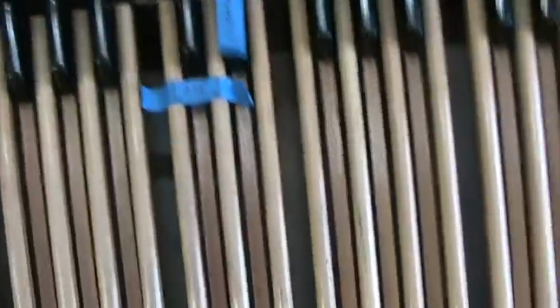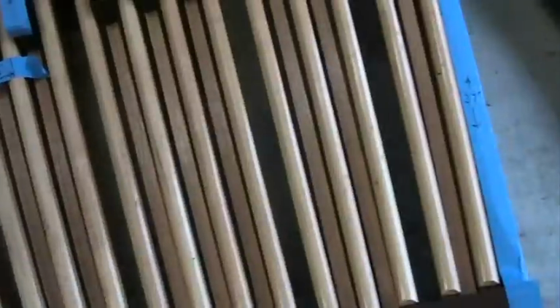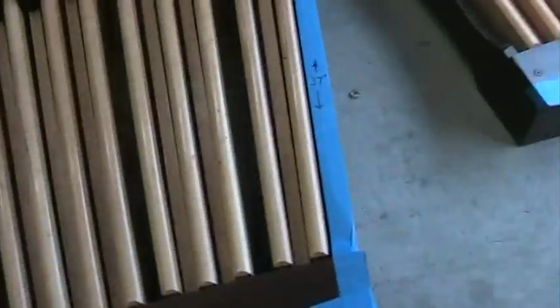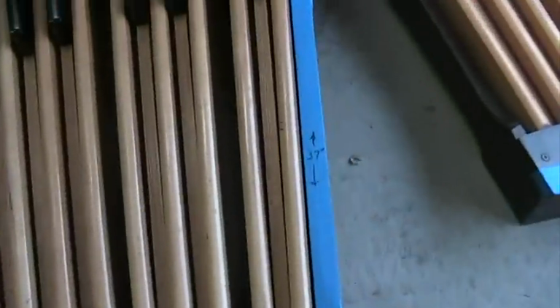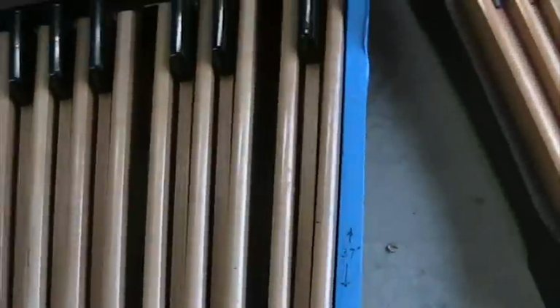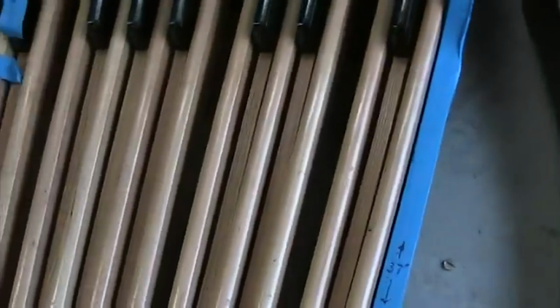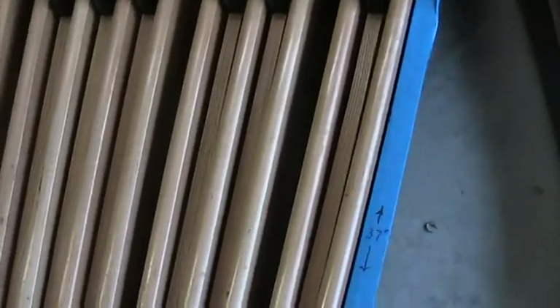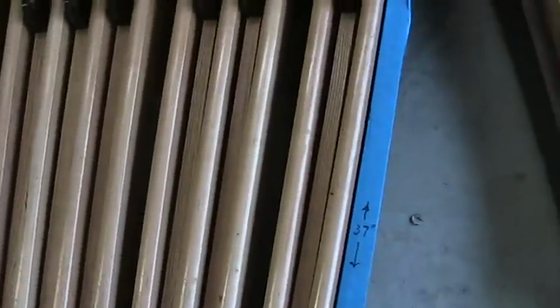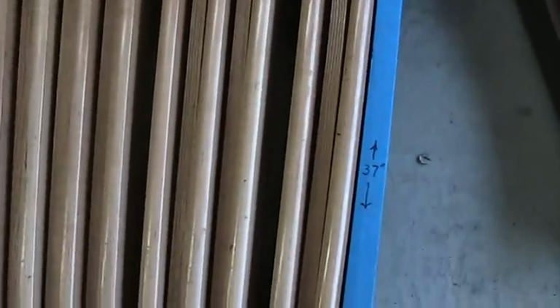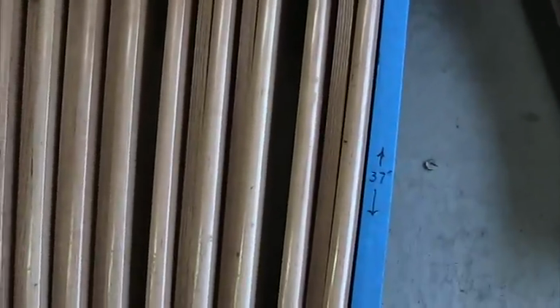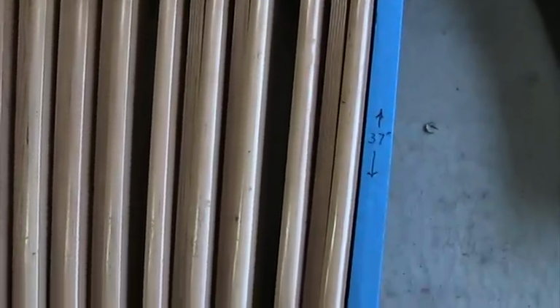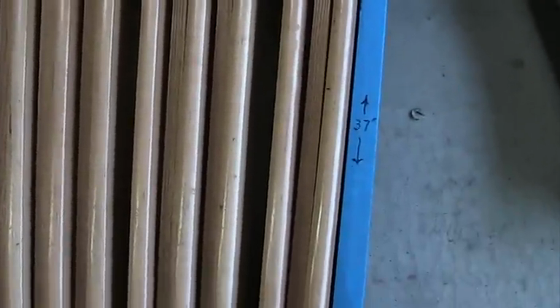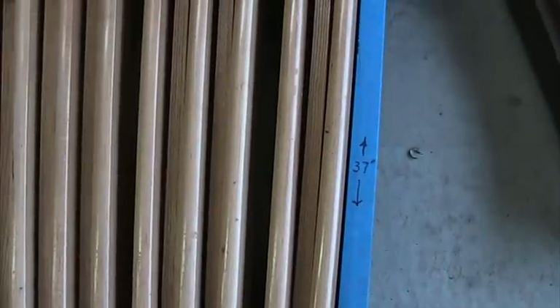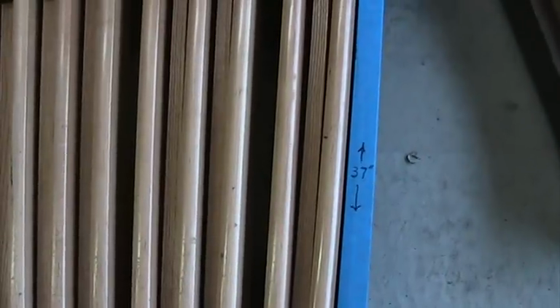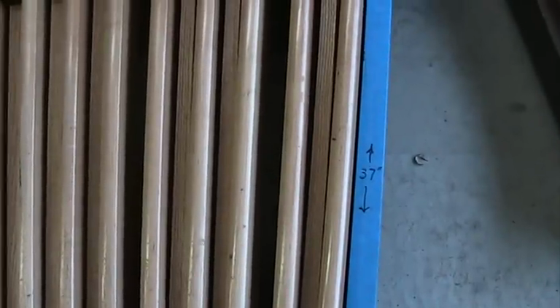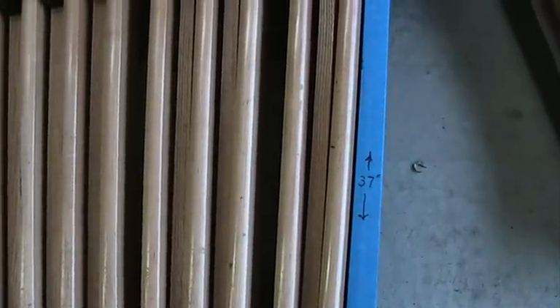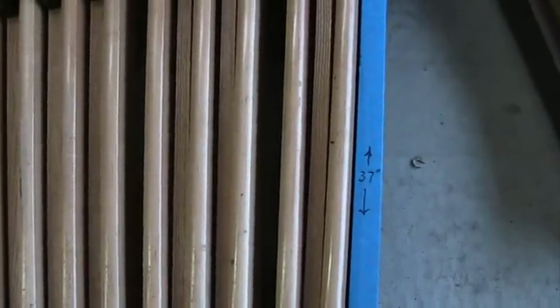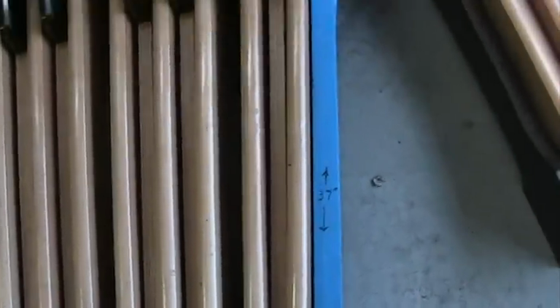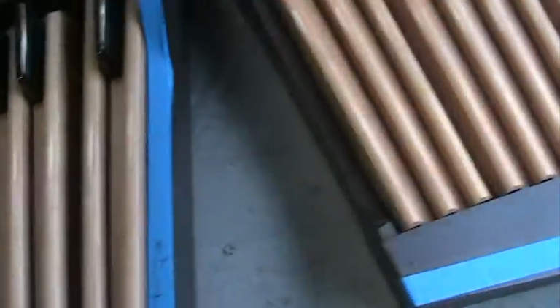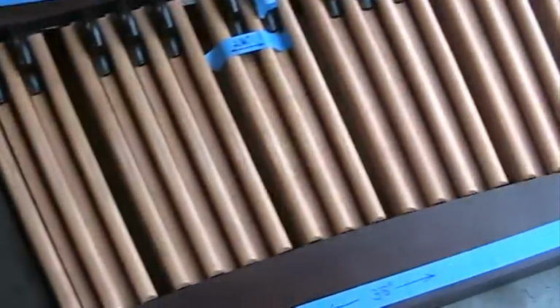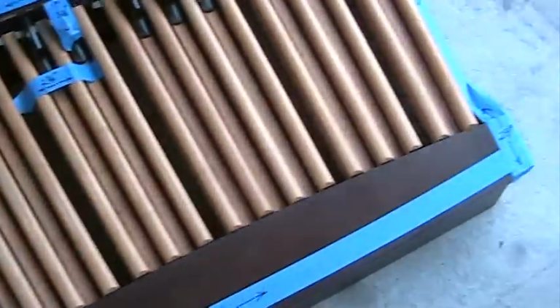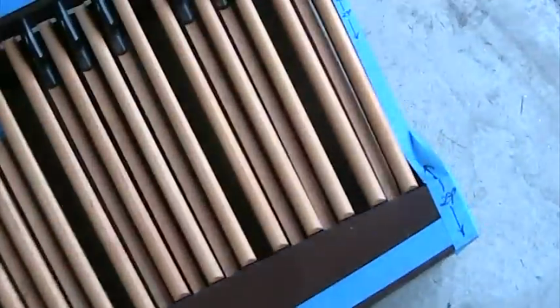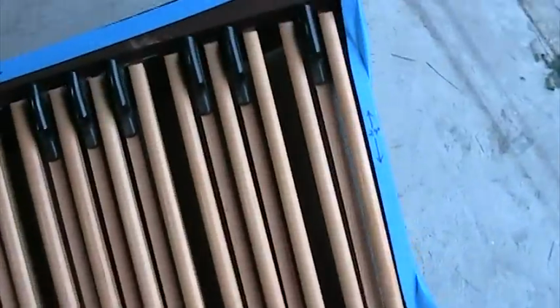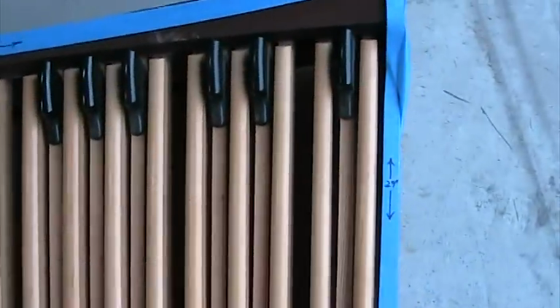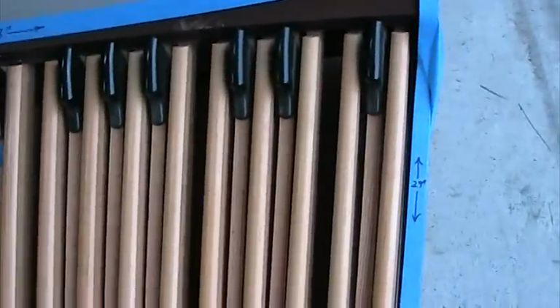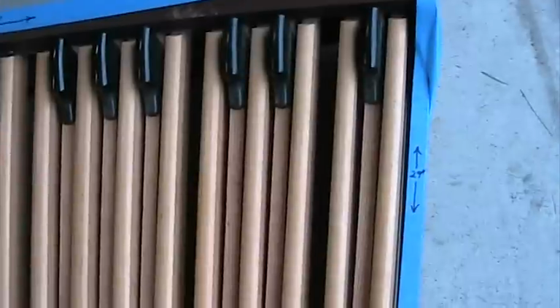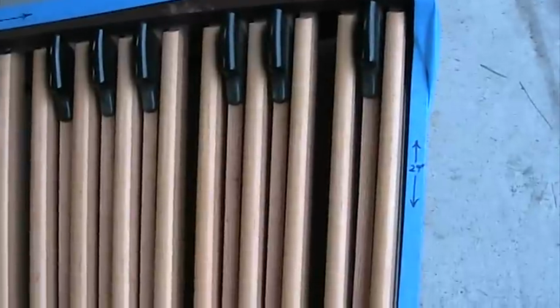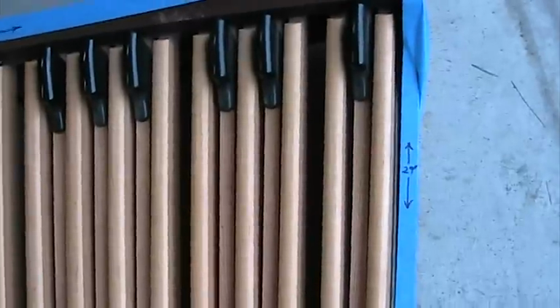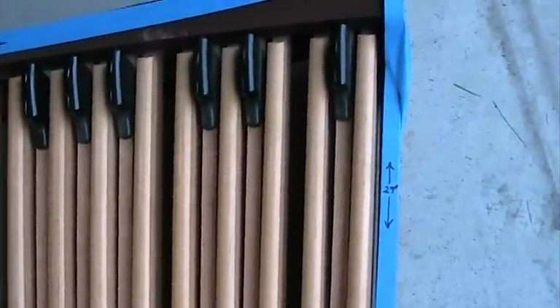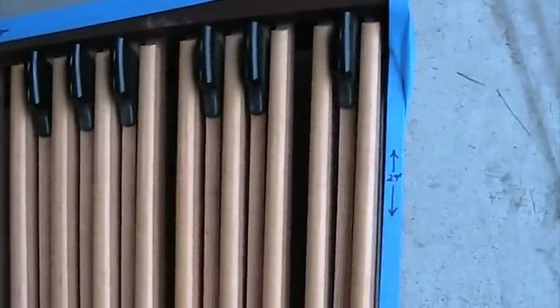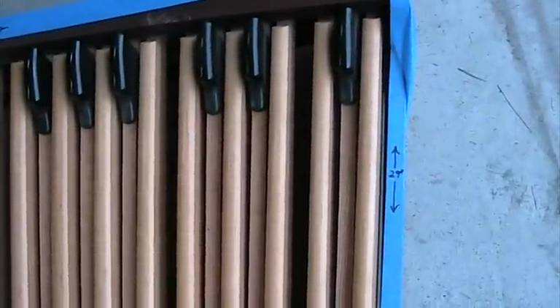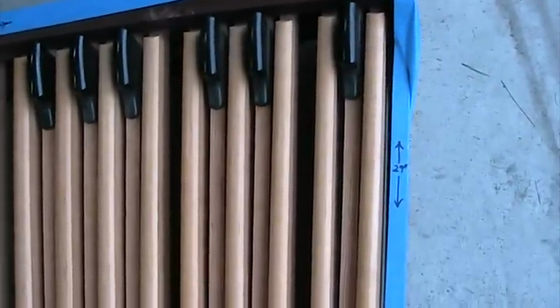There's also a difference in length: the AGO one is 37 inches long, and the Princess one is 29 inches long.